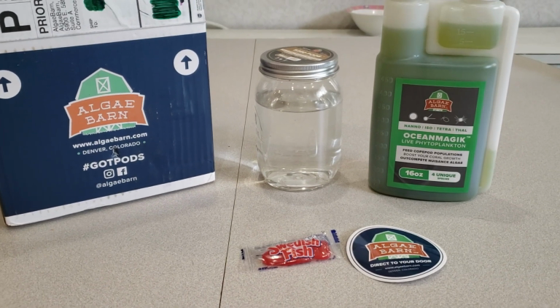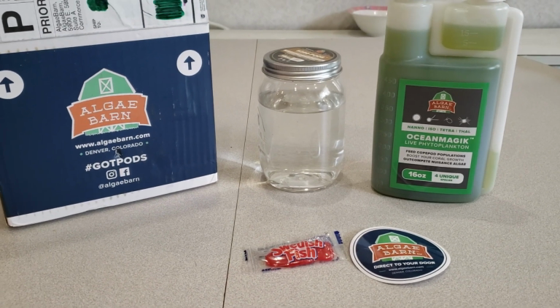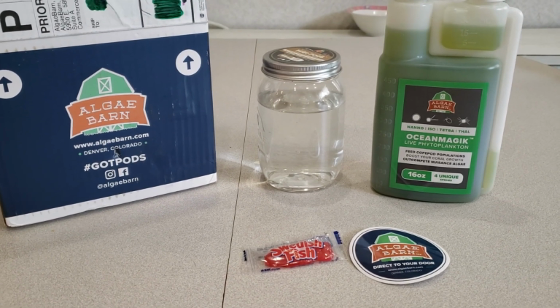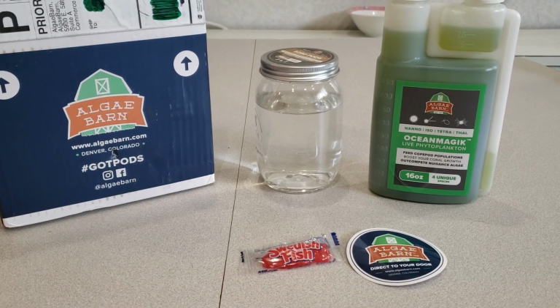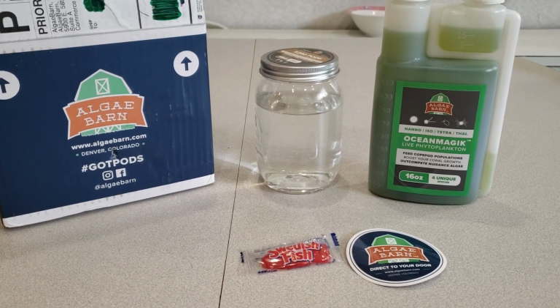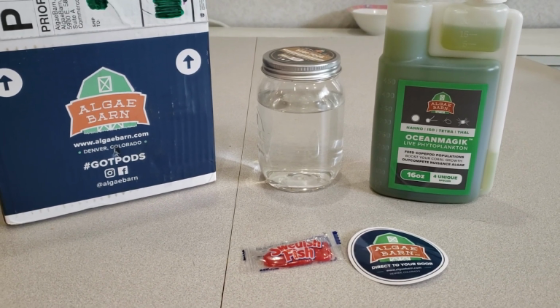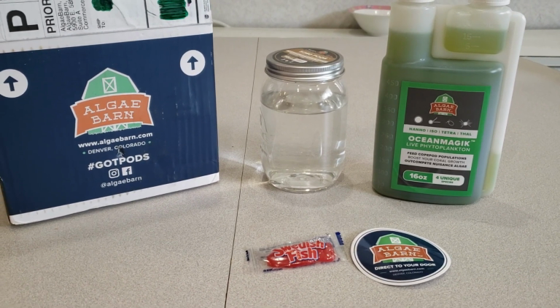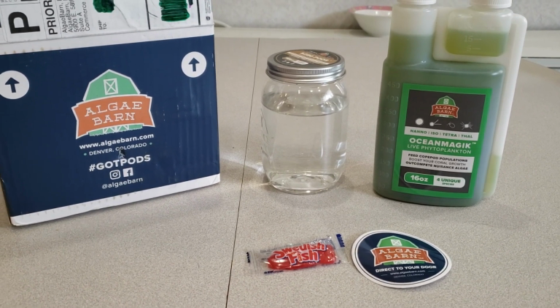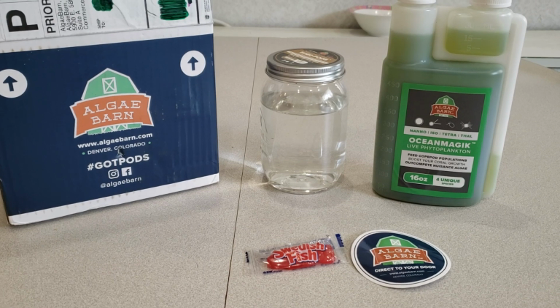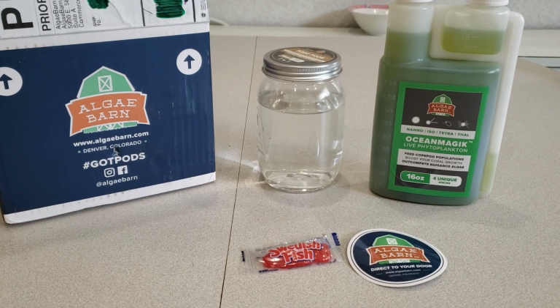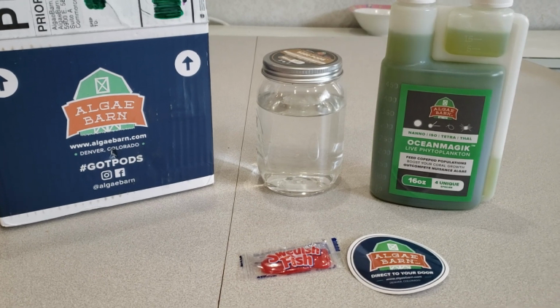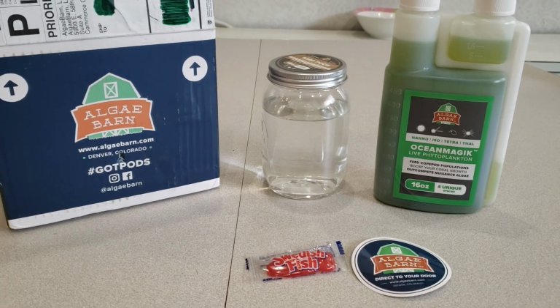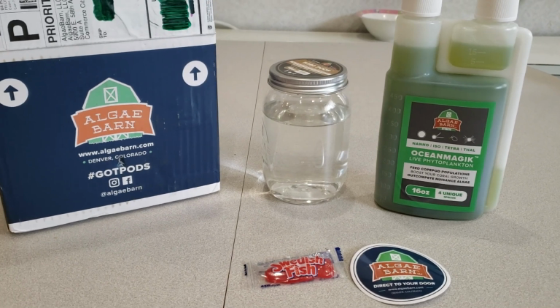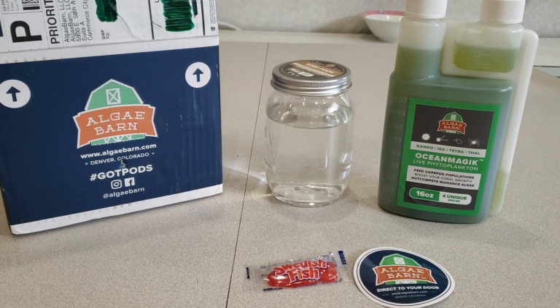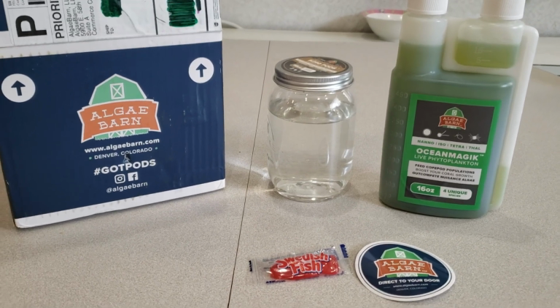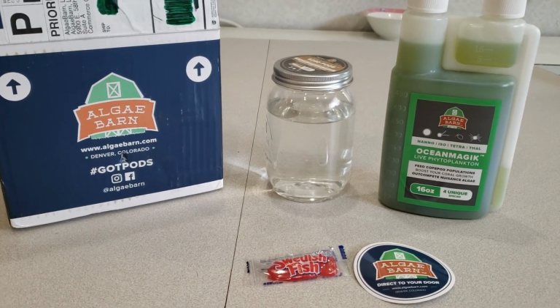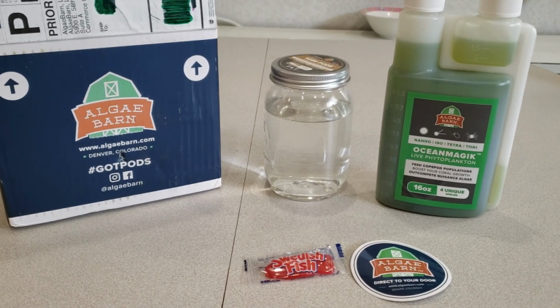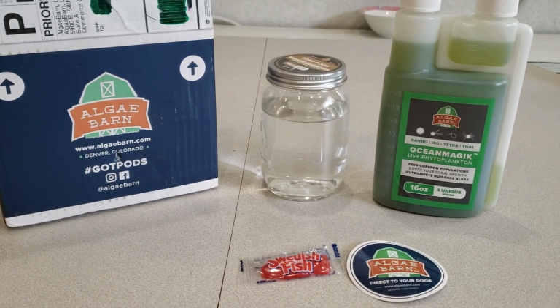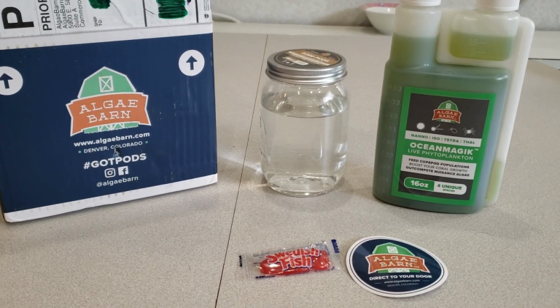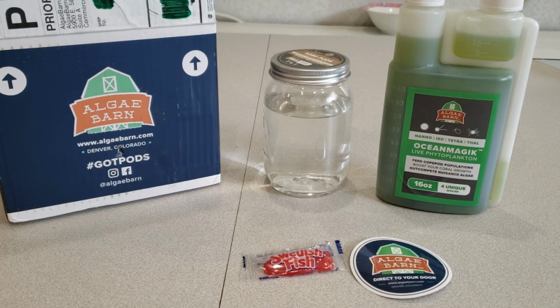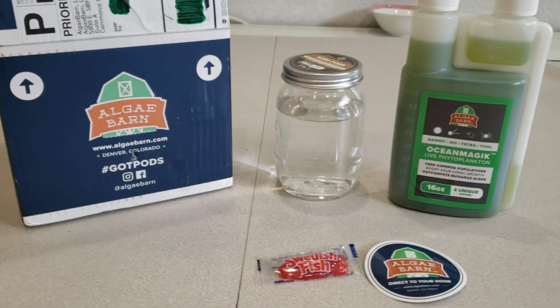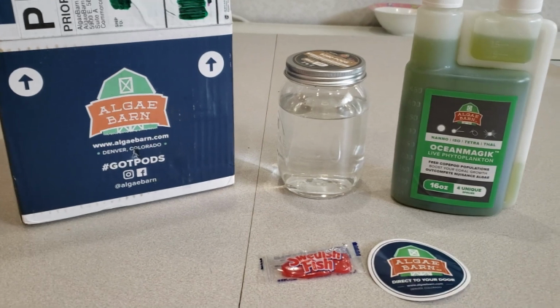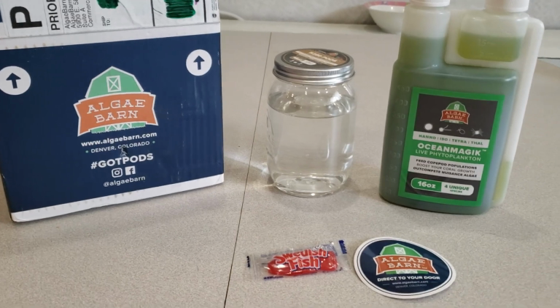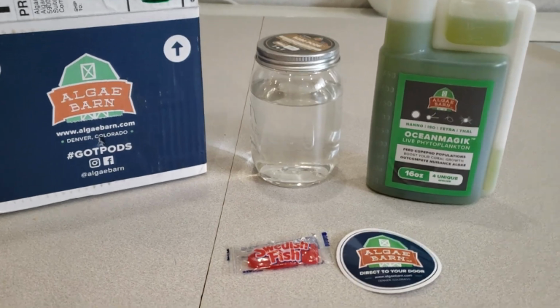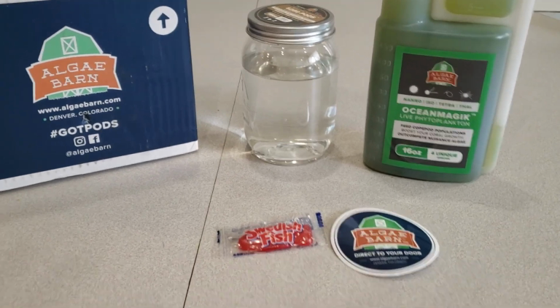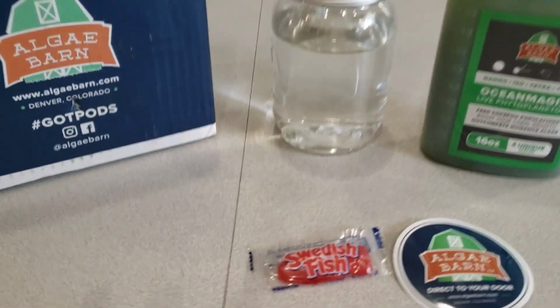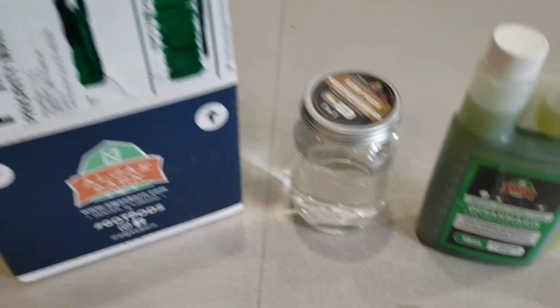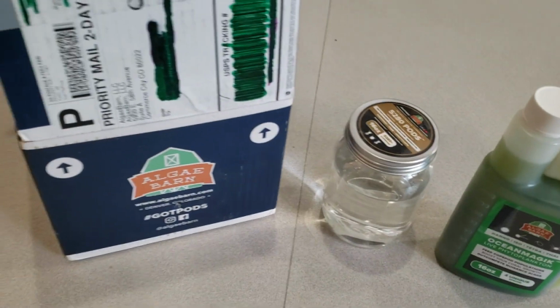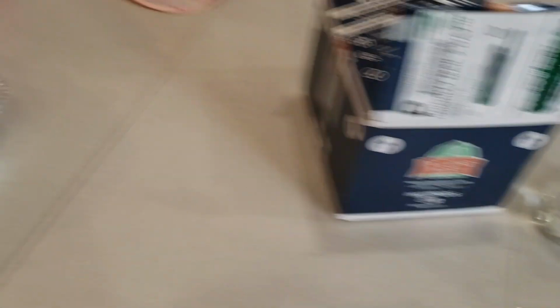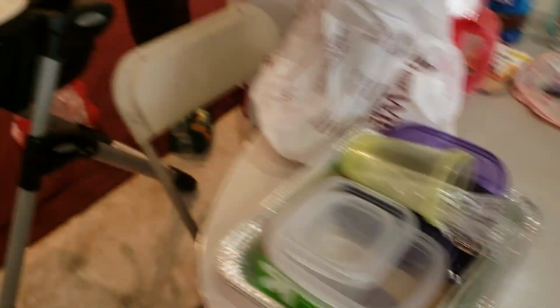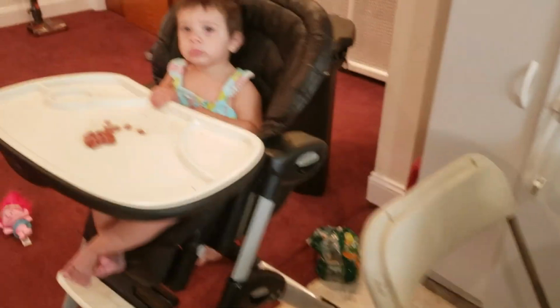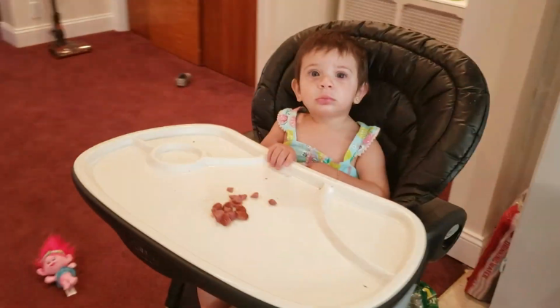Hit that subscribe button - we've got a nice big surprise. We're going to be resurrecting the 72 gallon bow front aquarium and hopefully we'll be videoing most of the way there. I did get a start on some things, so let me give you a little preview.